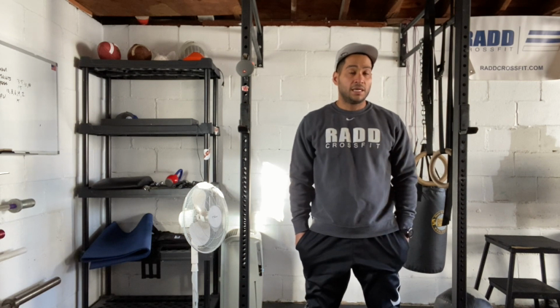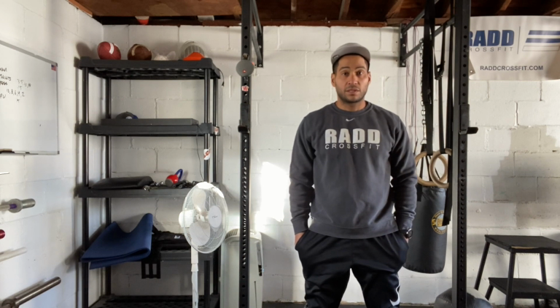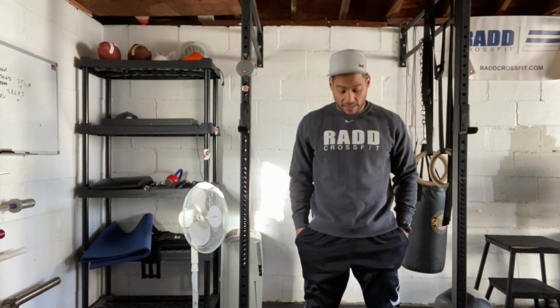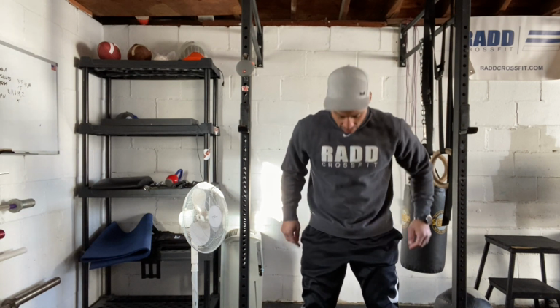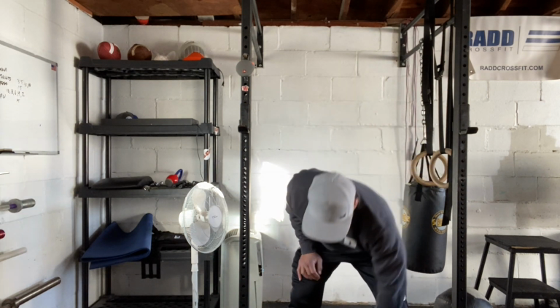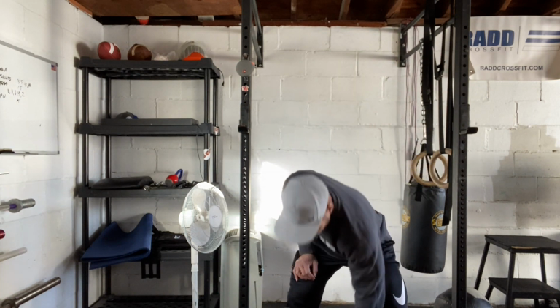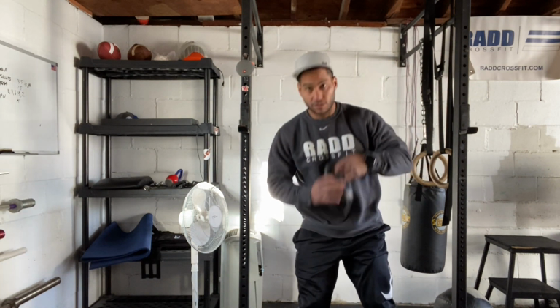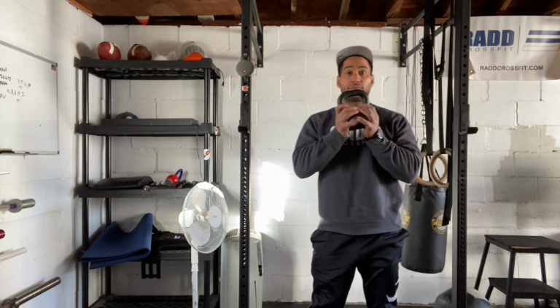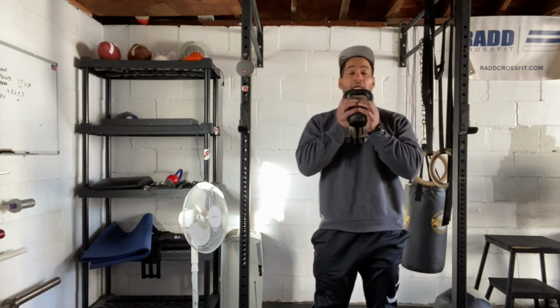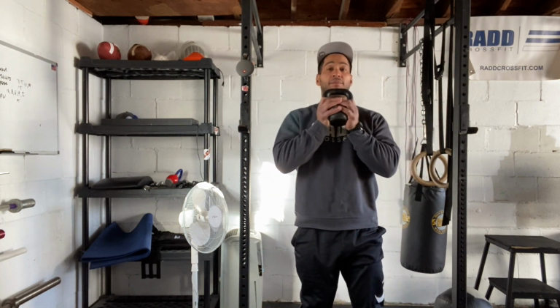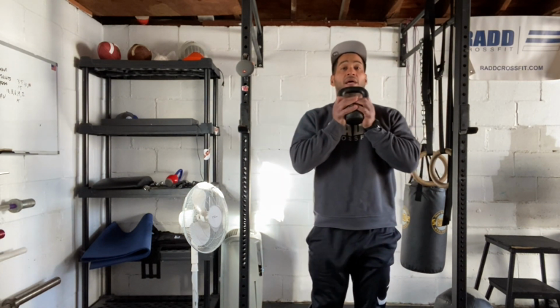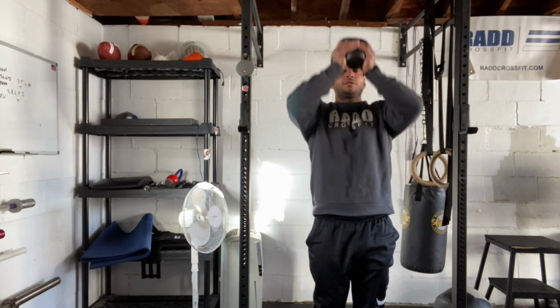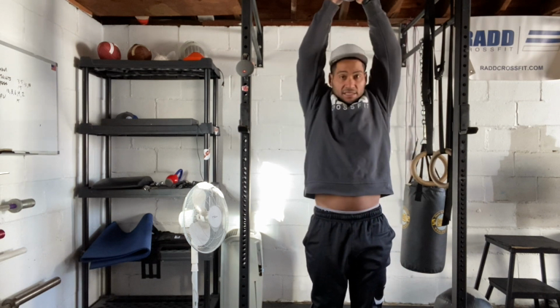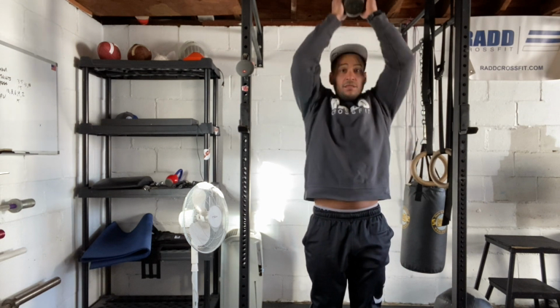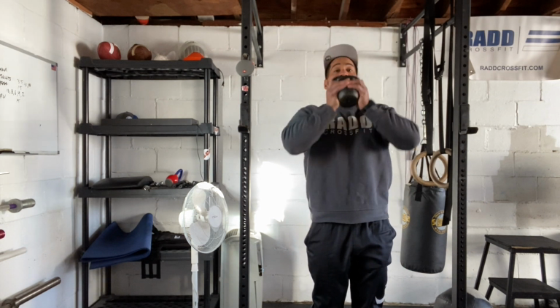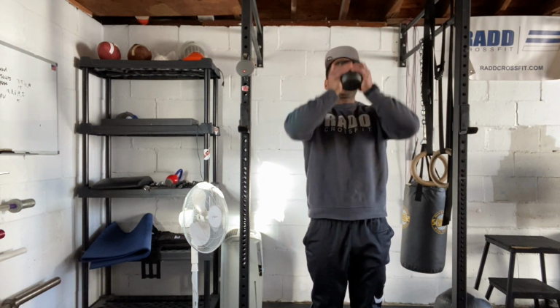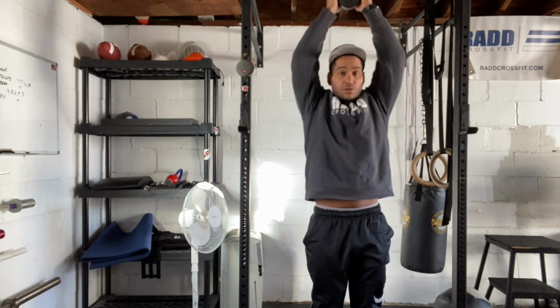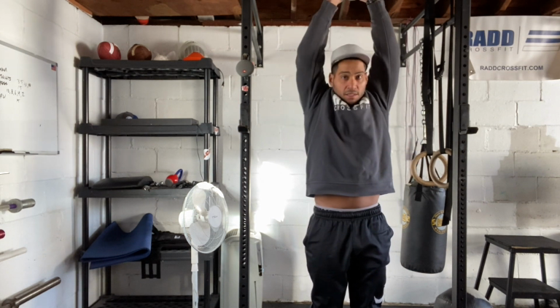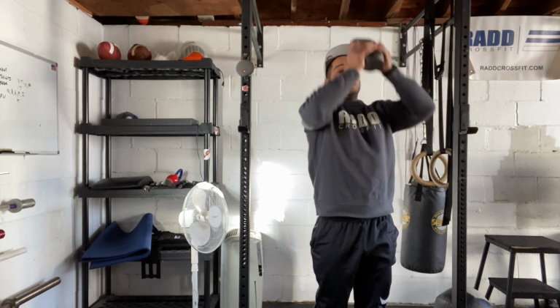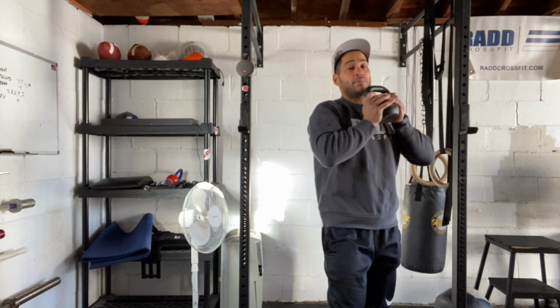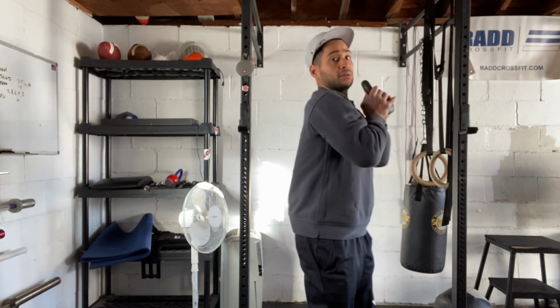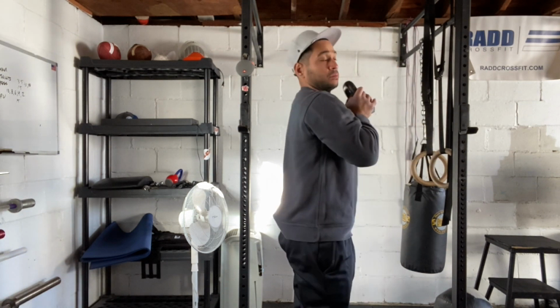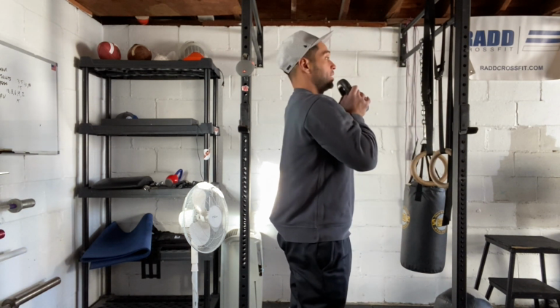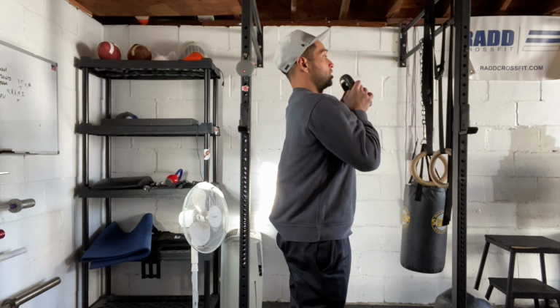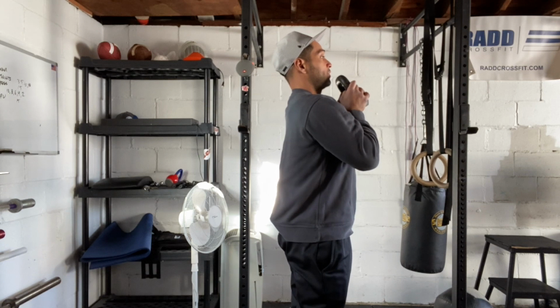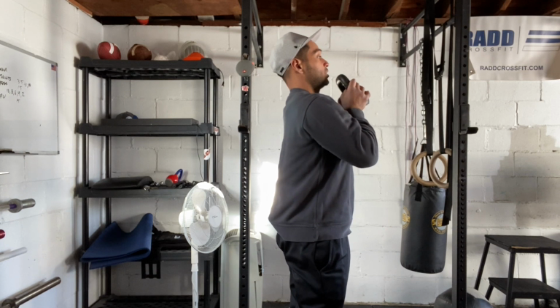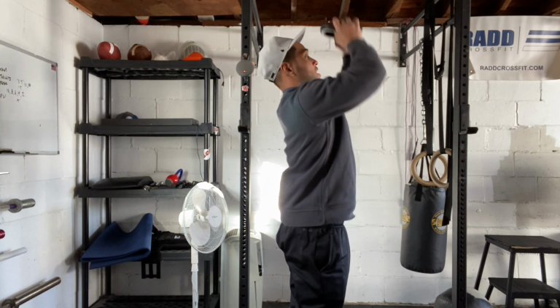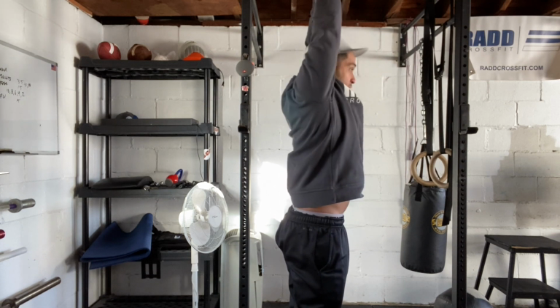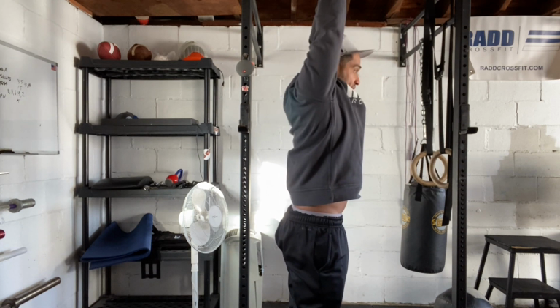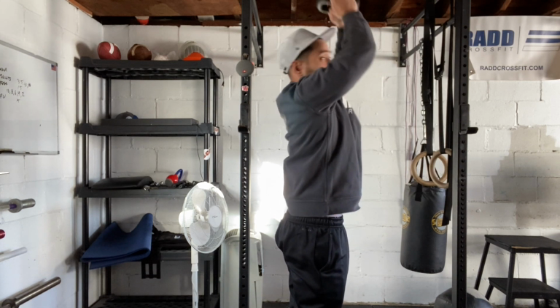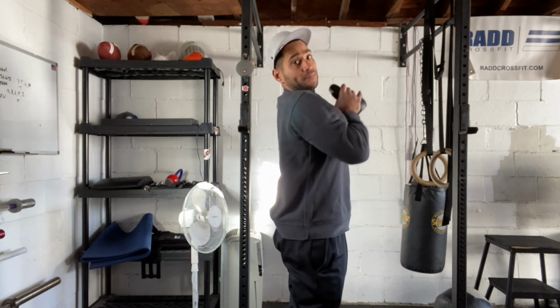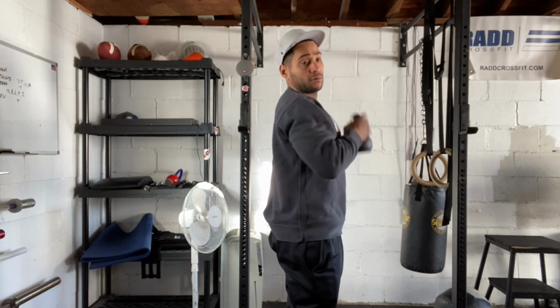Next we're going to go with 10 kettlebell presses. You're going to hold the kettlebell on your goblet — we're just going to press overhead and get the shoulders to open up. So we want to be in front rack position and press that kettlebell overhead.